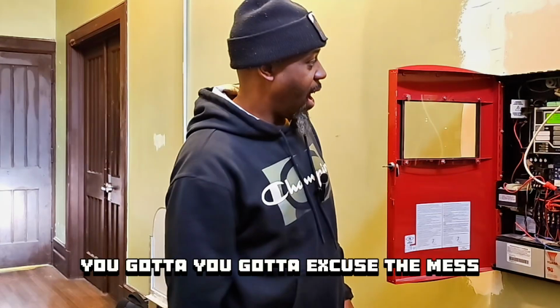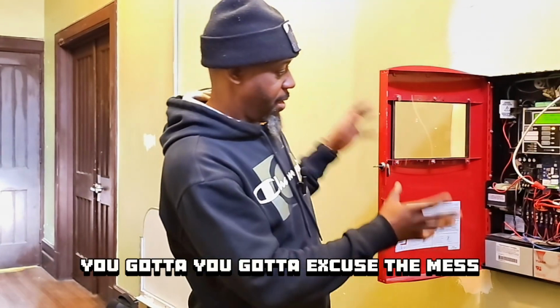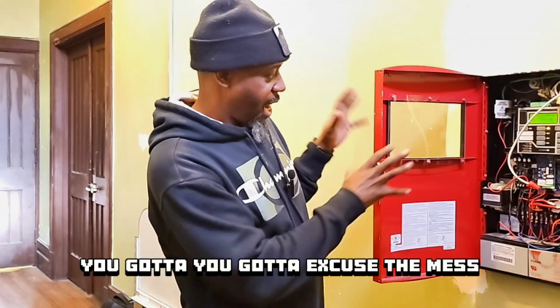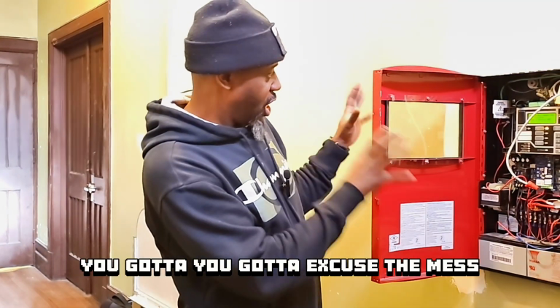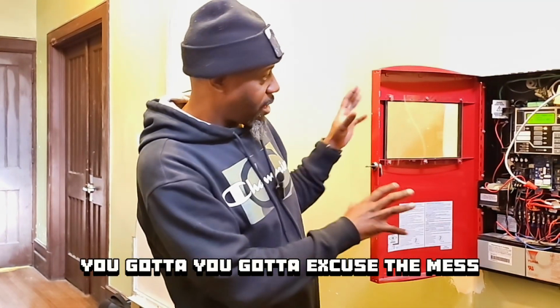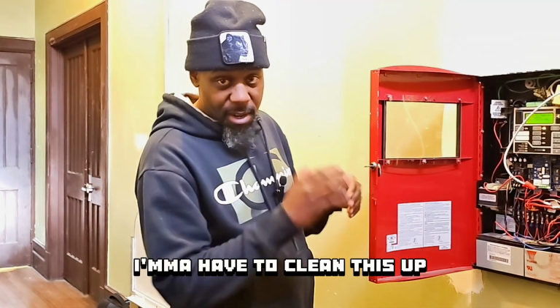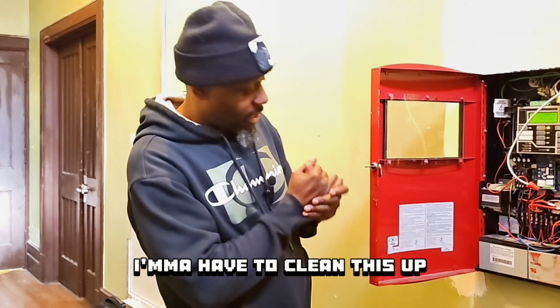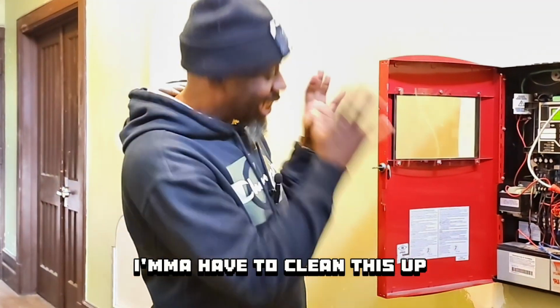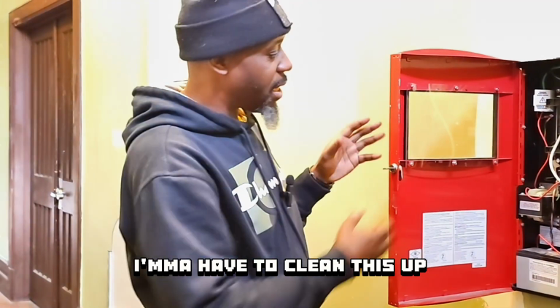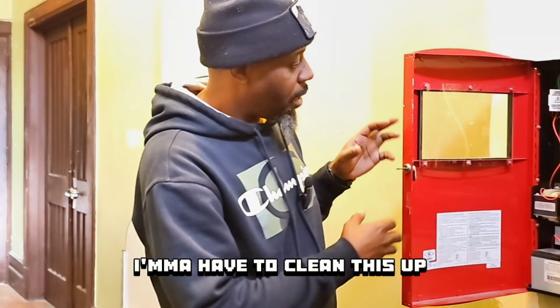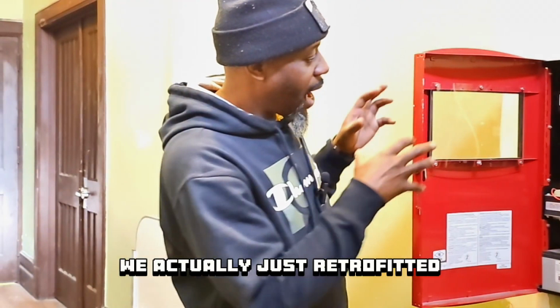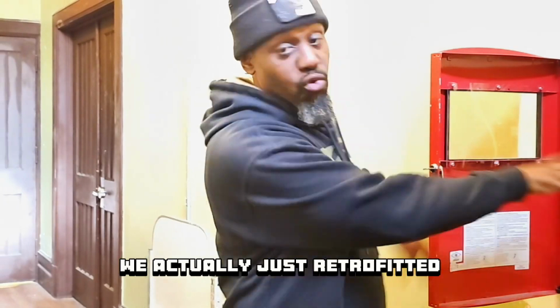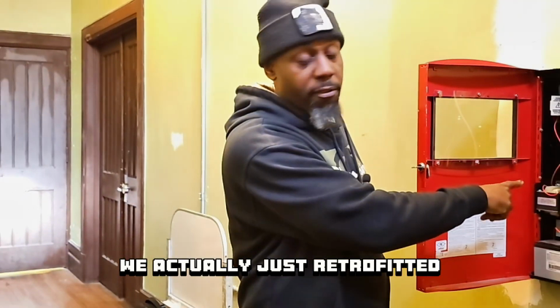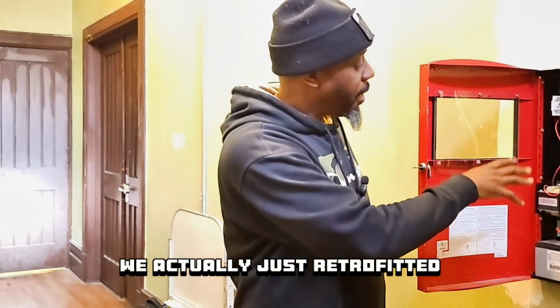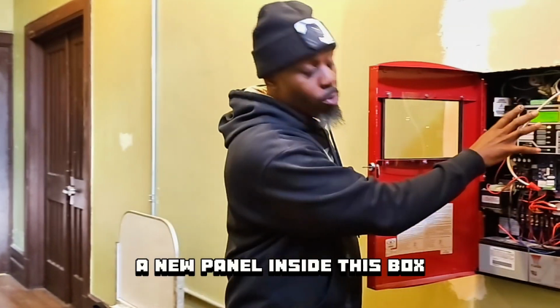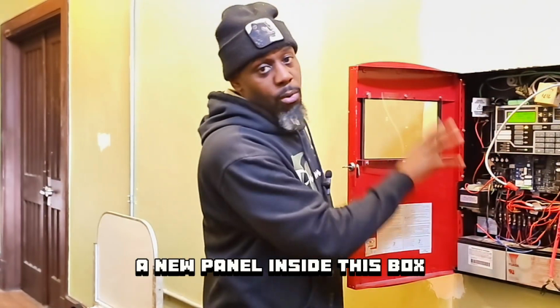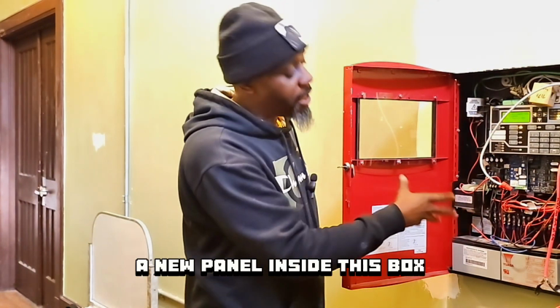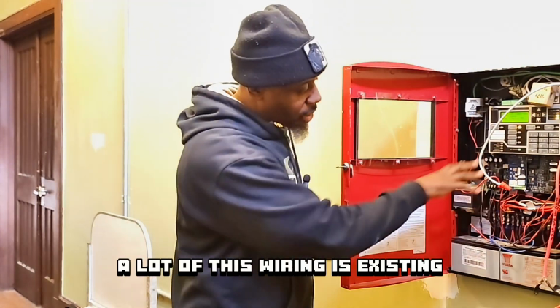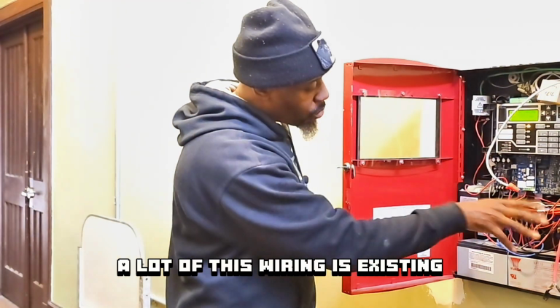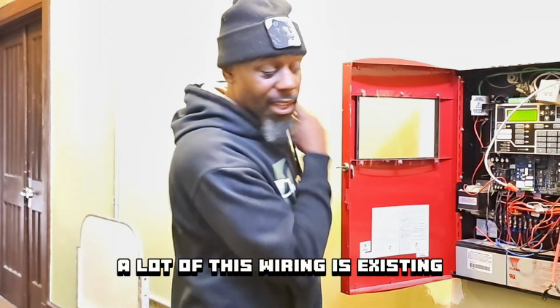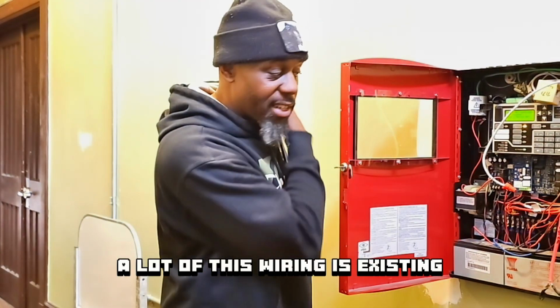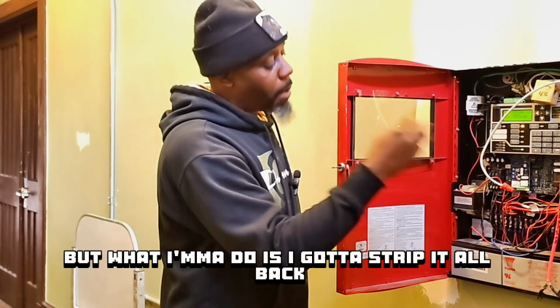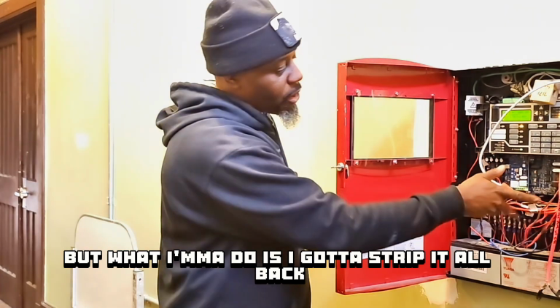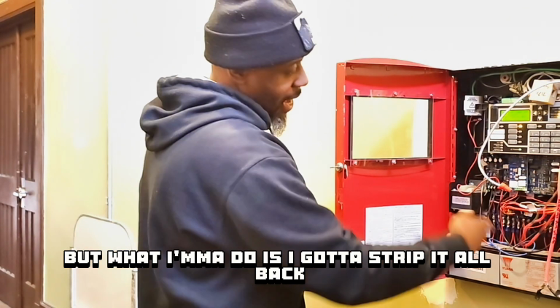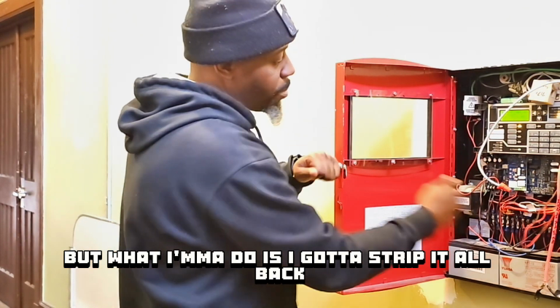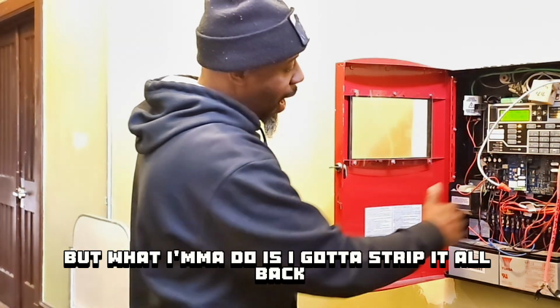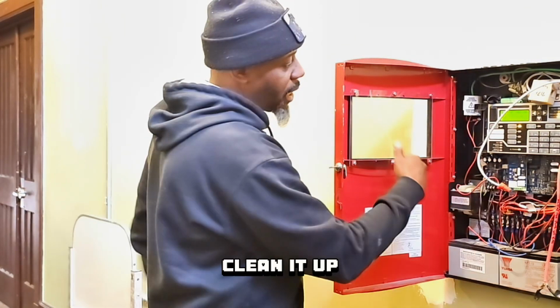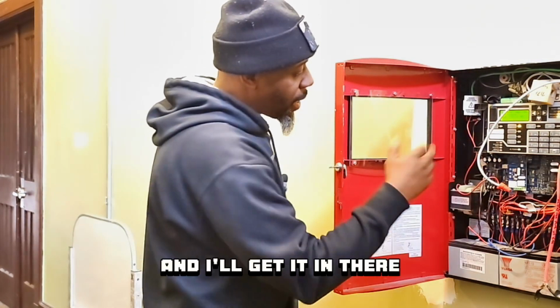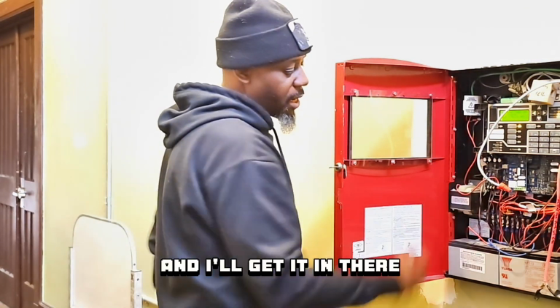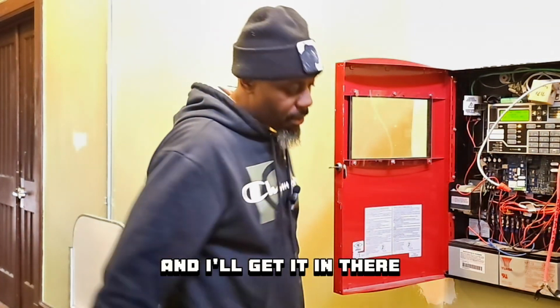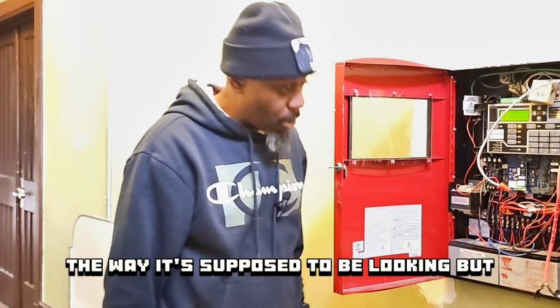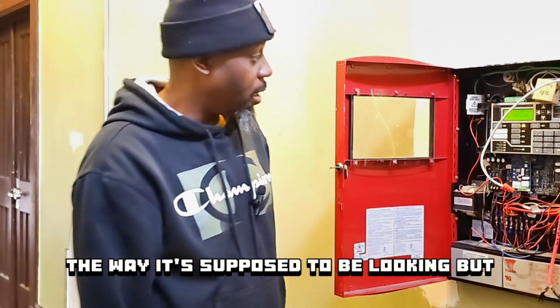You got to excuse the mess. I'm going to have to clean this up. We actually just retrofitted a new panel inside this box. A lot of this wiring is existing, but what I'm going to do is strip it all back, clean it up, and get it in there the way it's supposed to be looking.